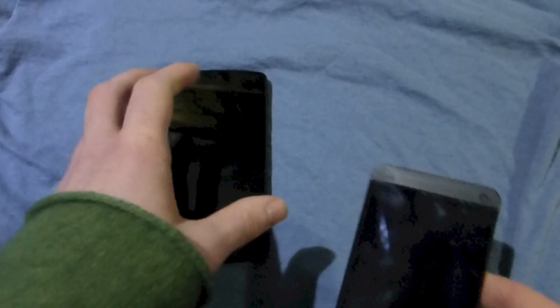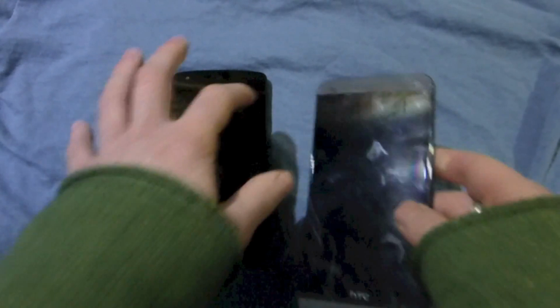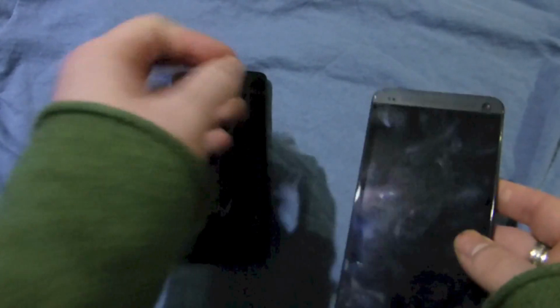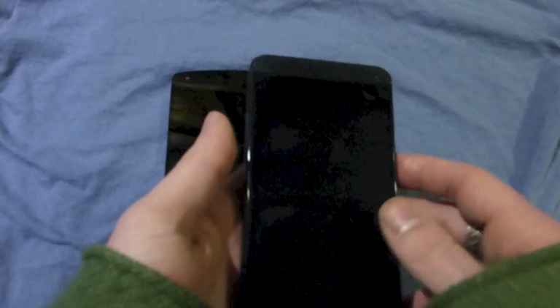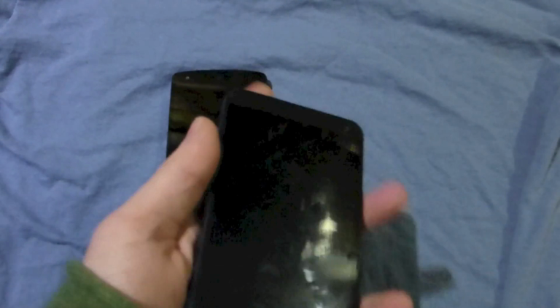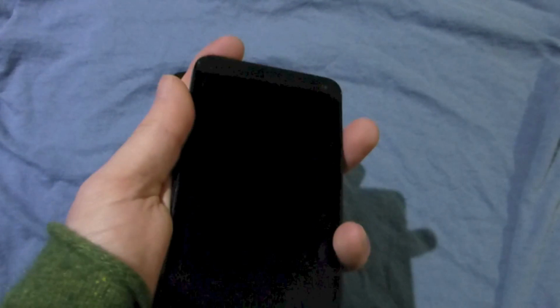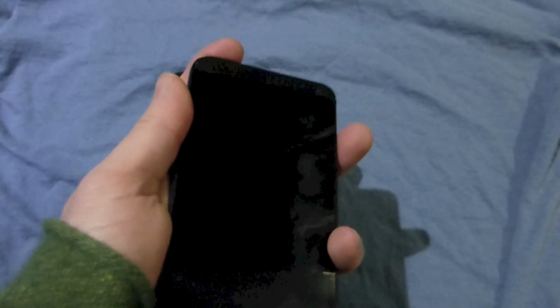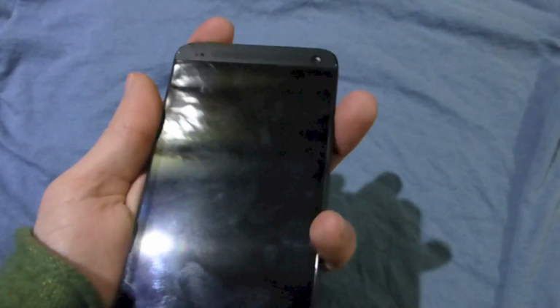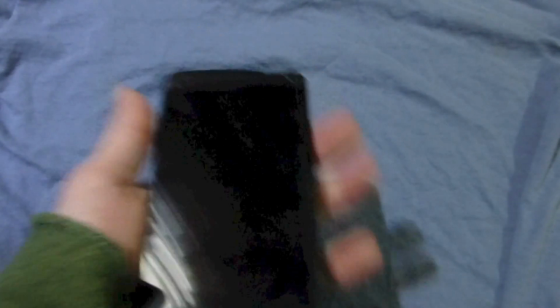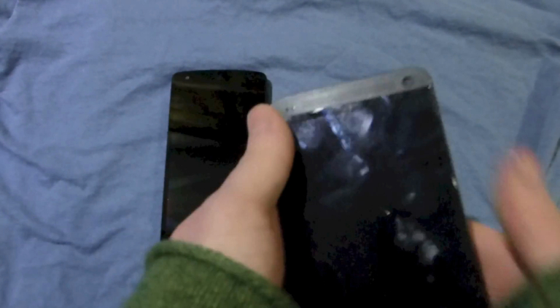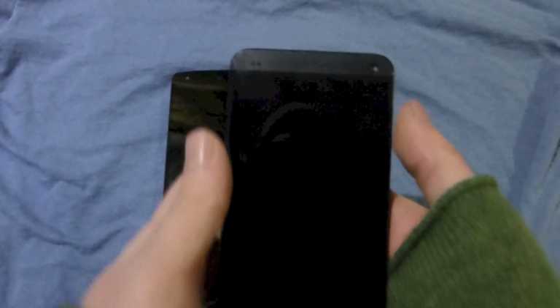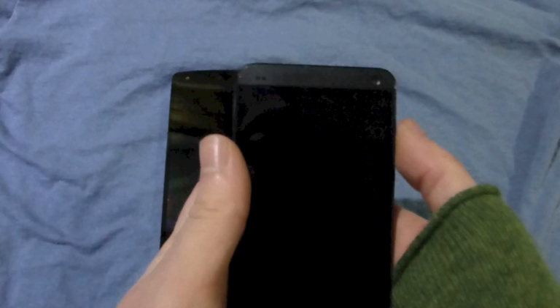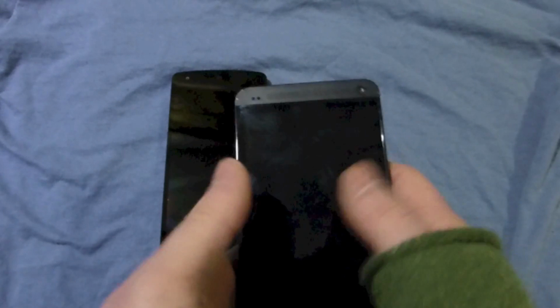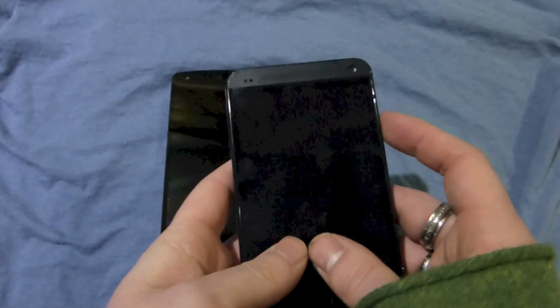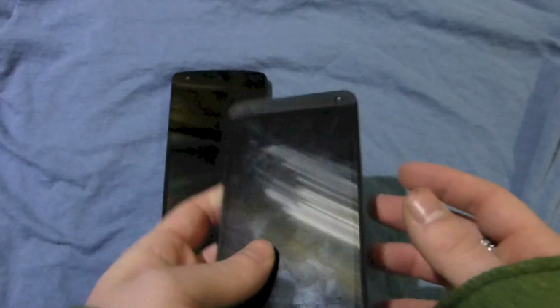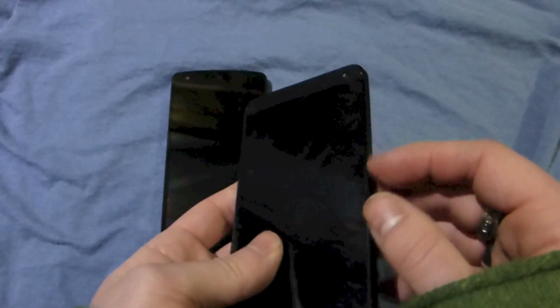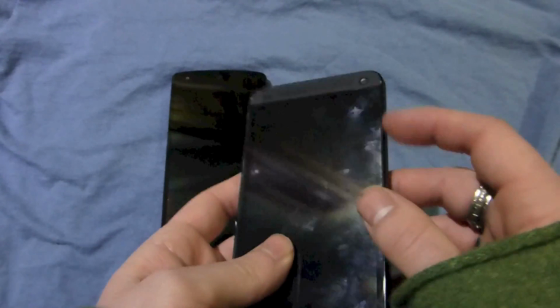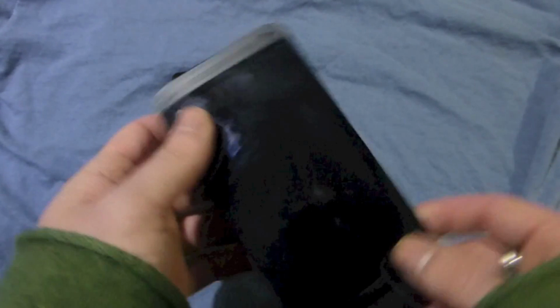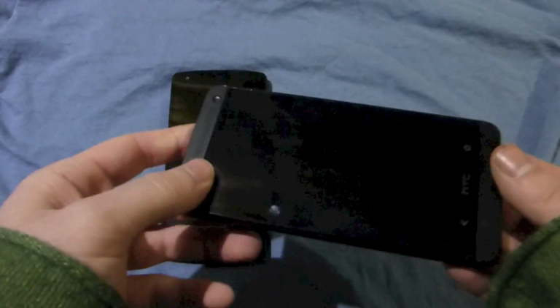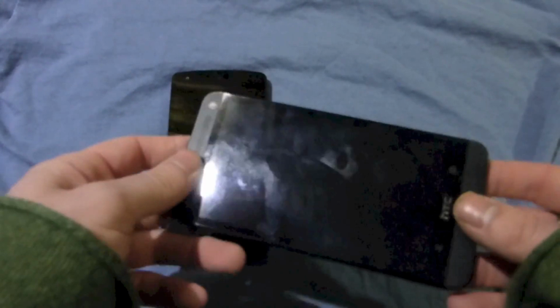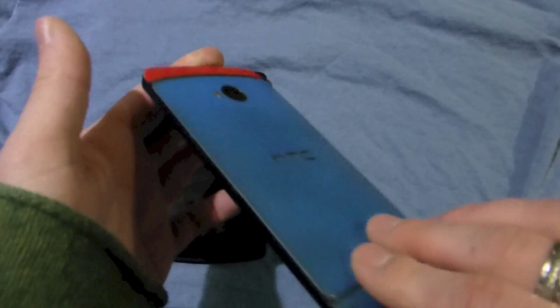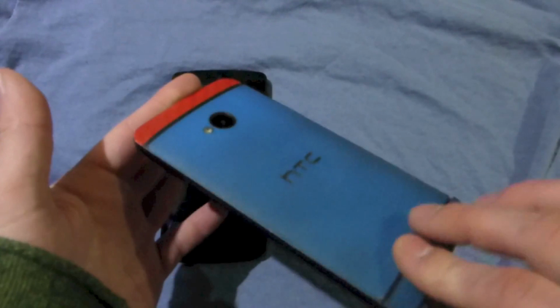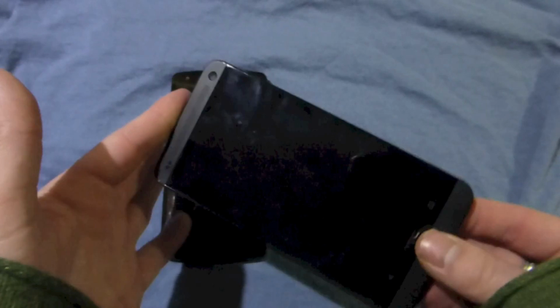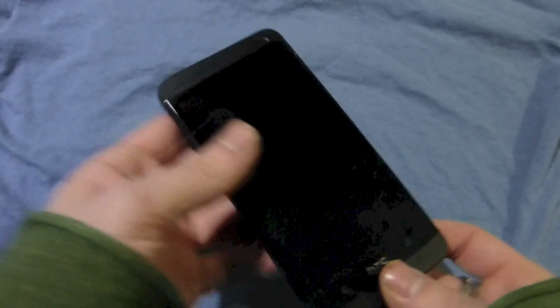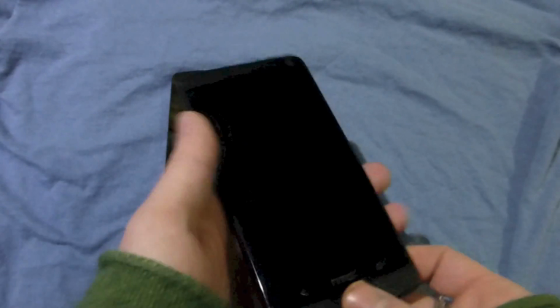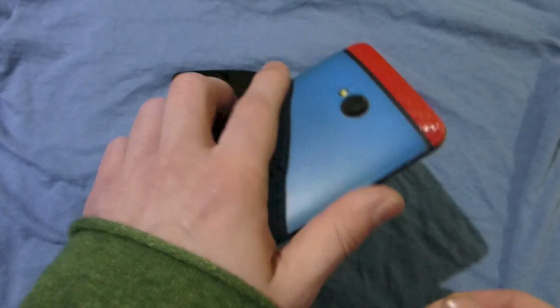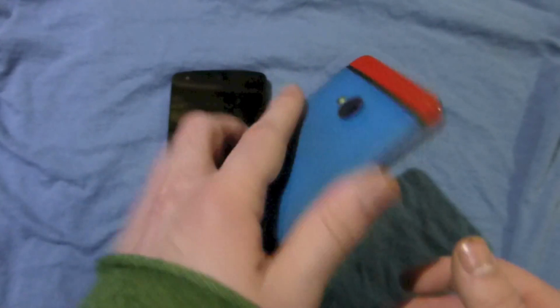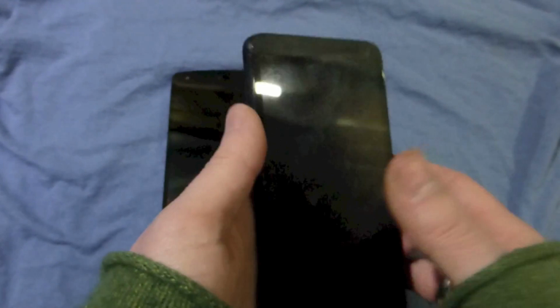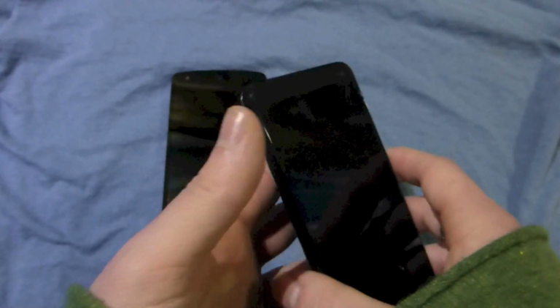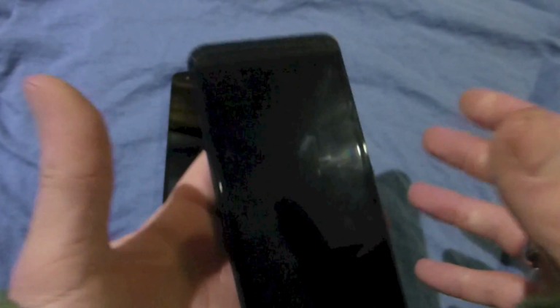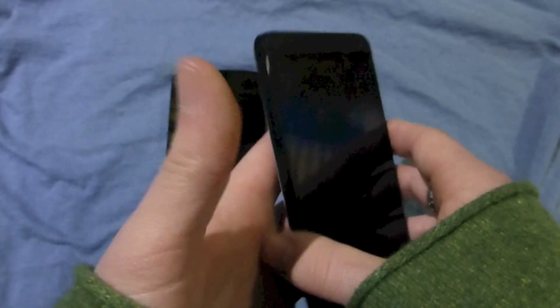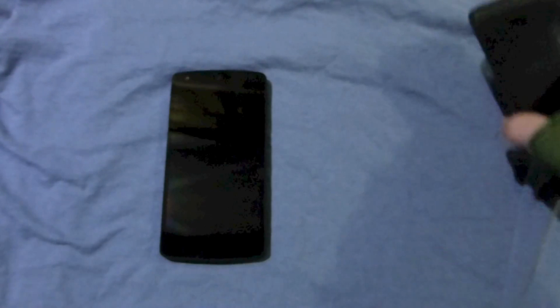I do actually prefer the Nexus 5's power button on the side. I got used to it on the HTC One, but actually just getting back to doing it with your thumb or finger like that is much, much easier. I also like that when you pick it up, it's really cold if you haven't used it for a while, because it is metal, so it does feel really substantial.